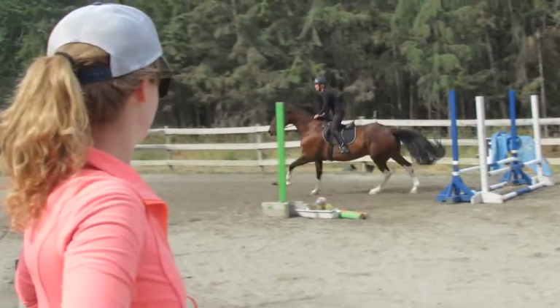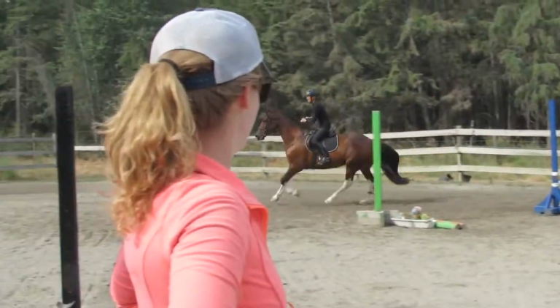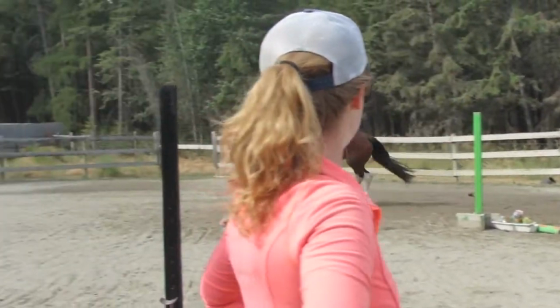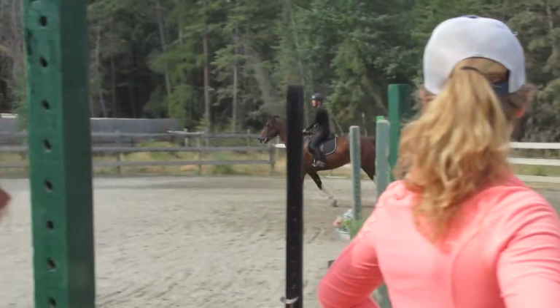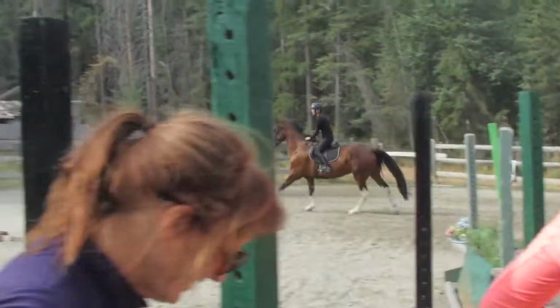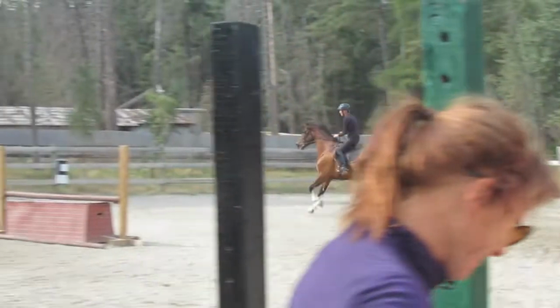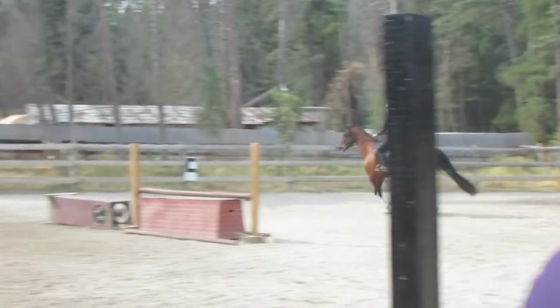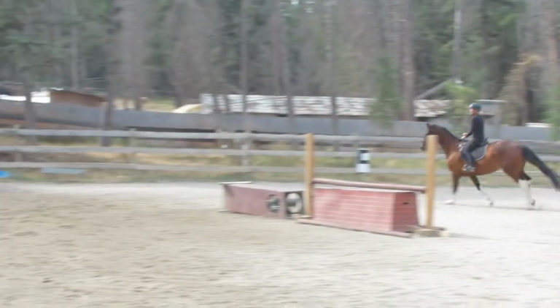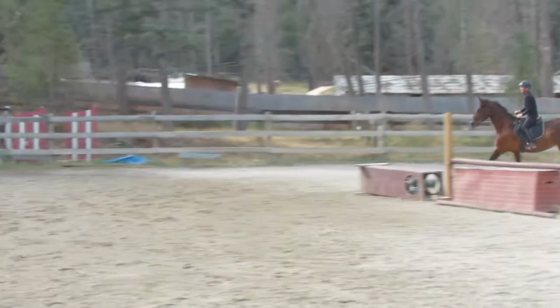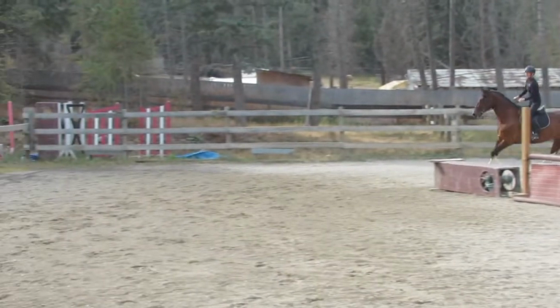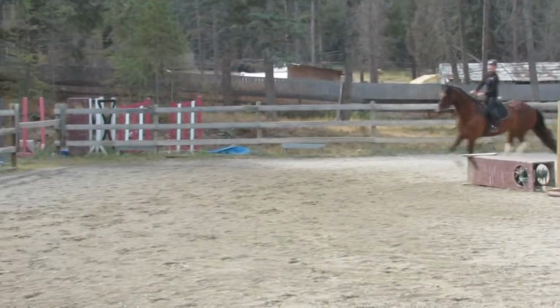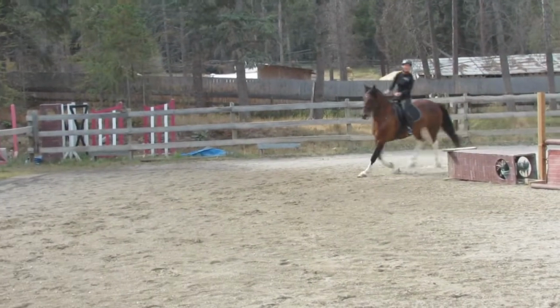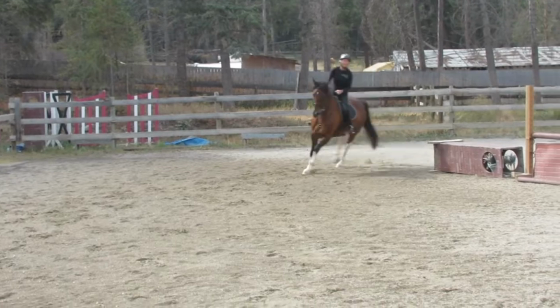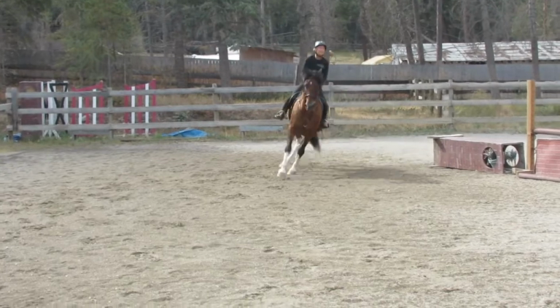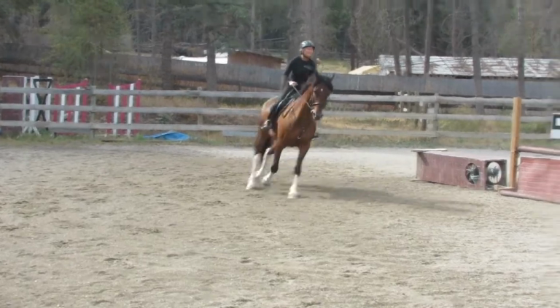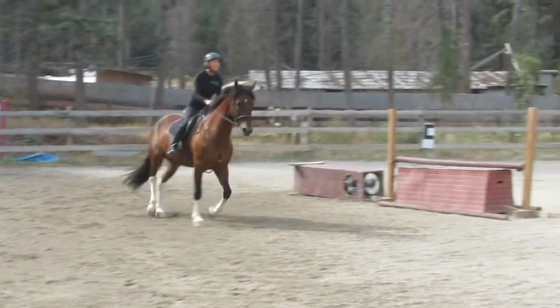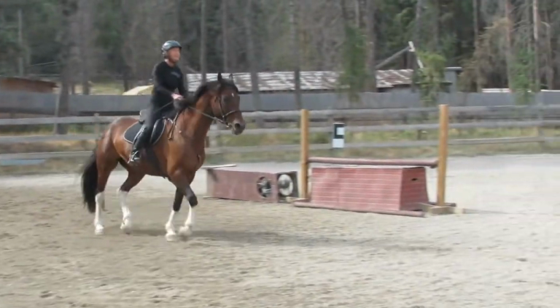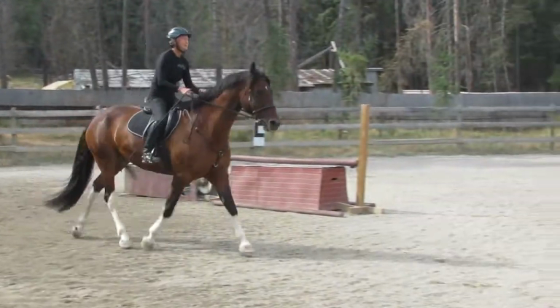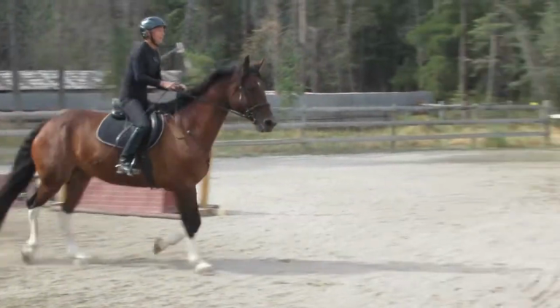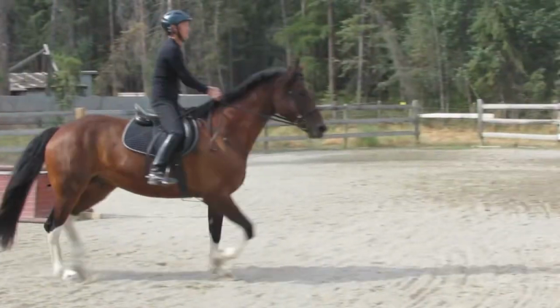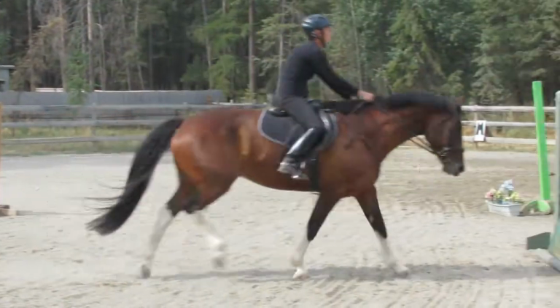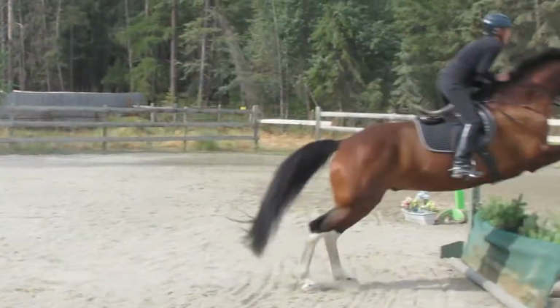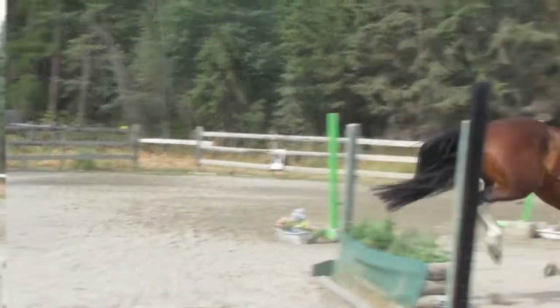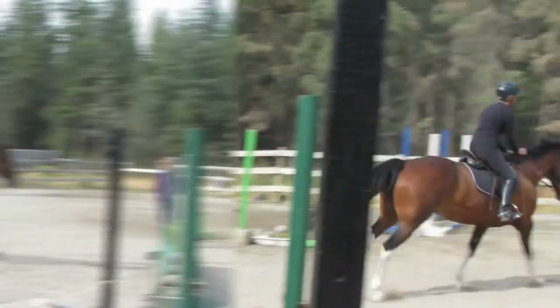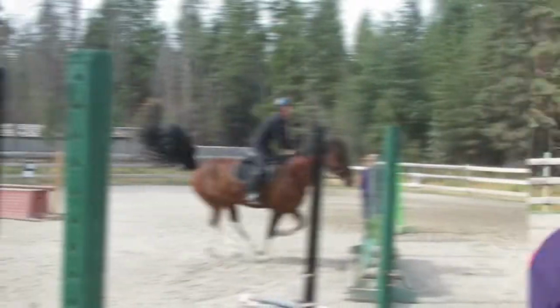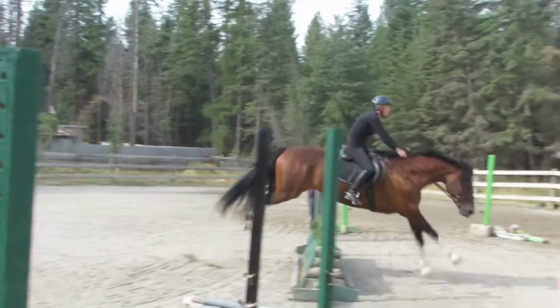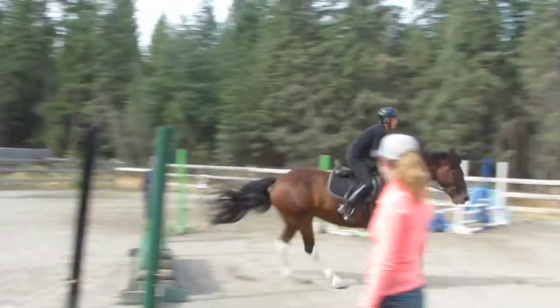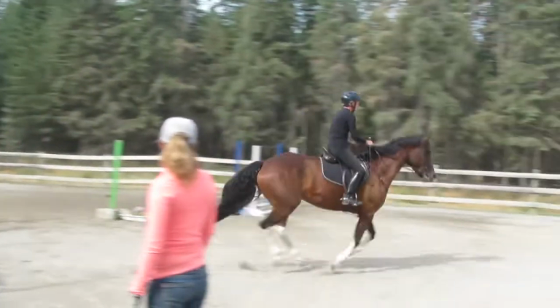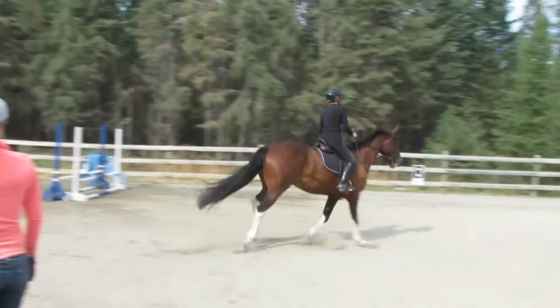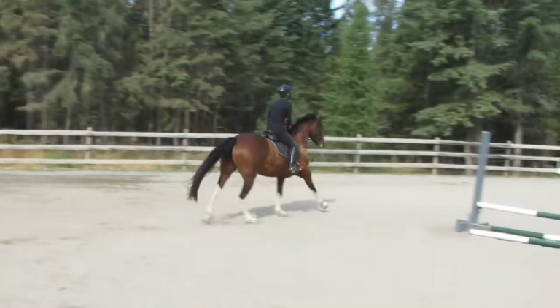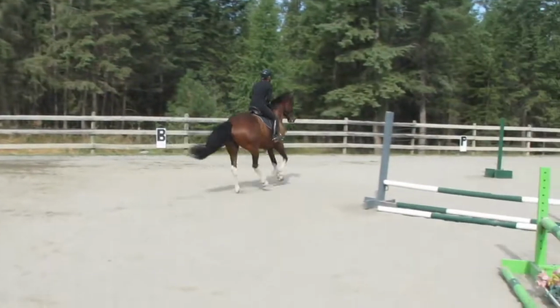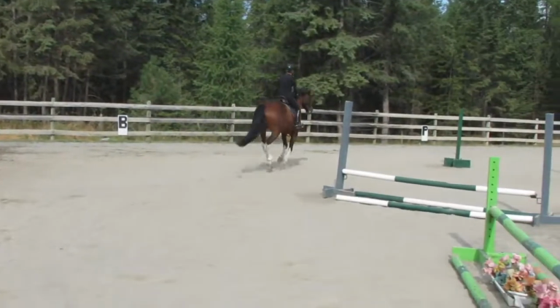Brush. Turn back, turn back. Keep your canter. Okay, that's all right. Just come up over. There you go. No problem. Canter away, keep going.